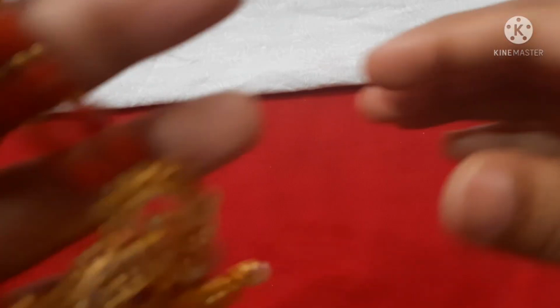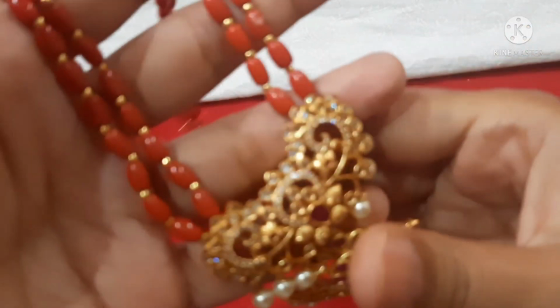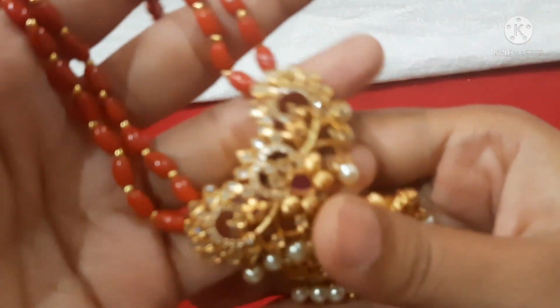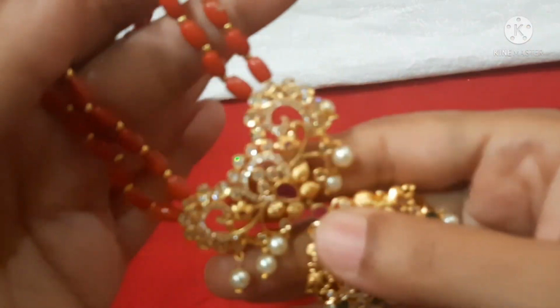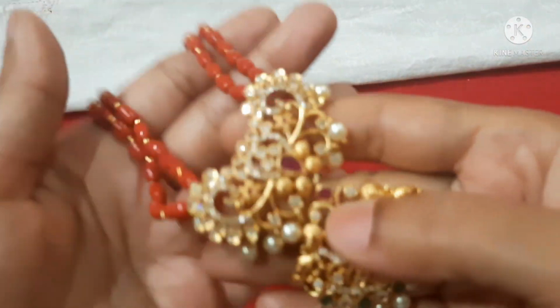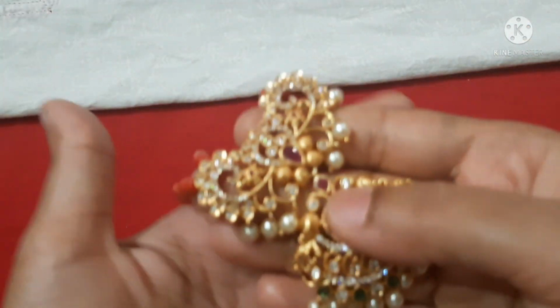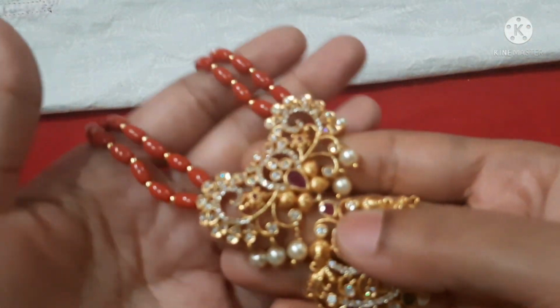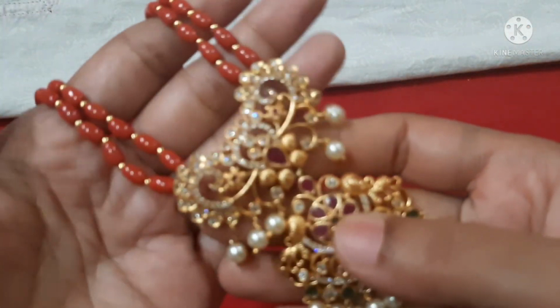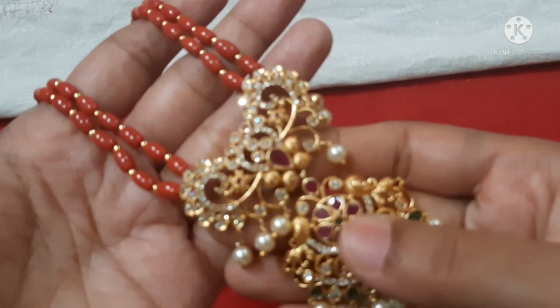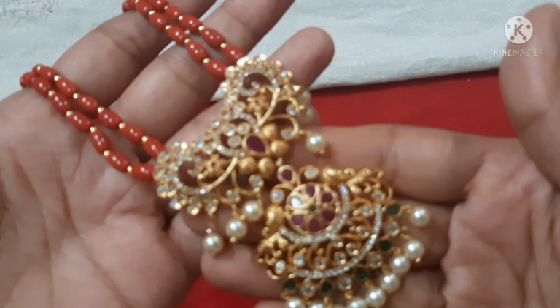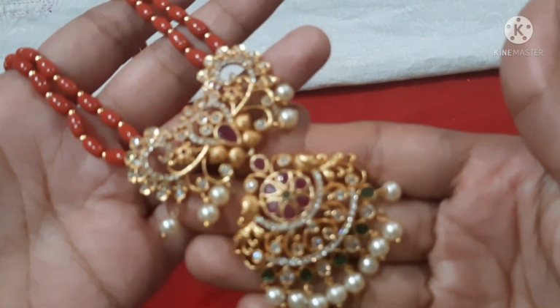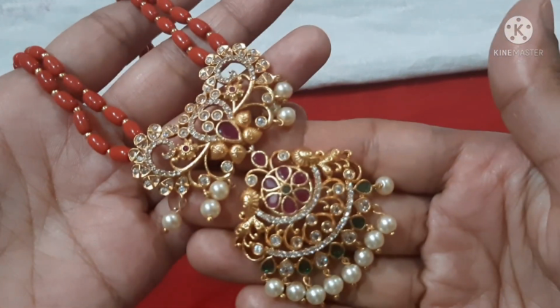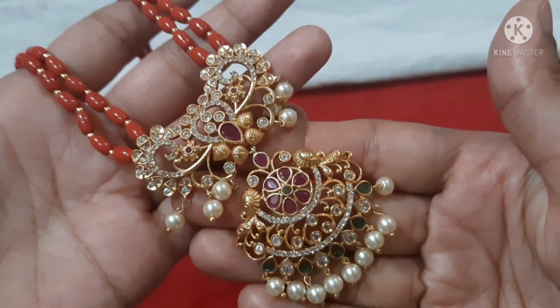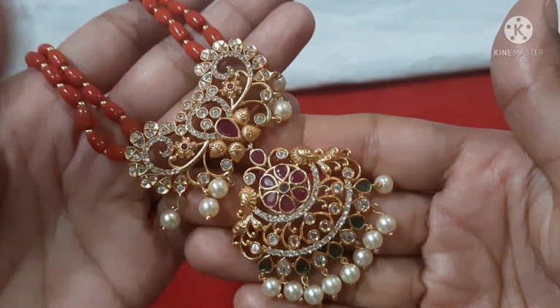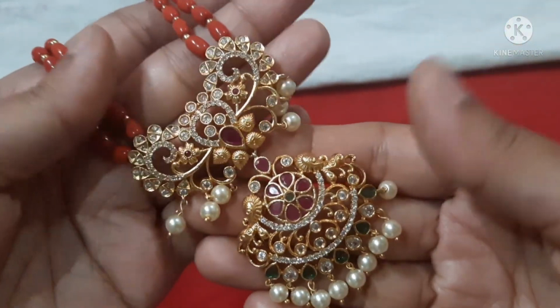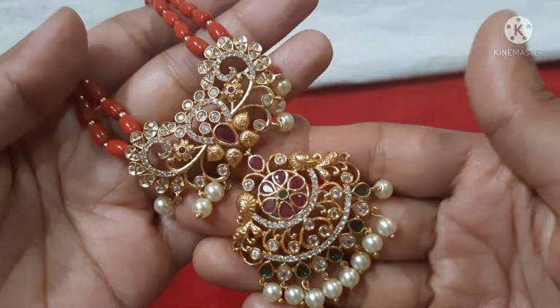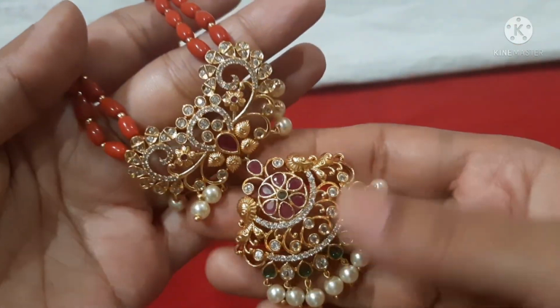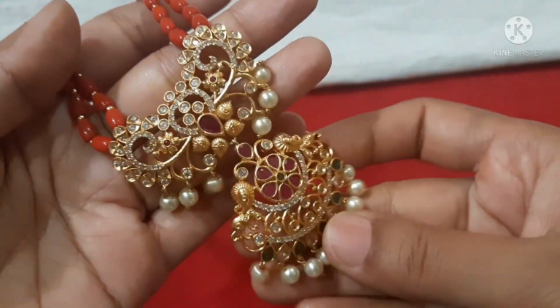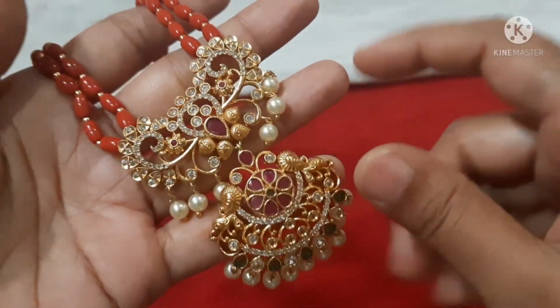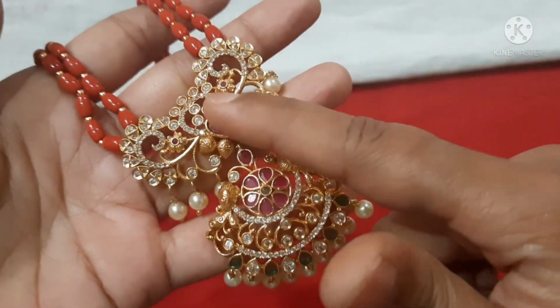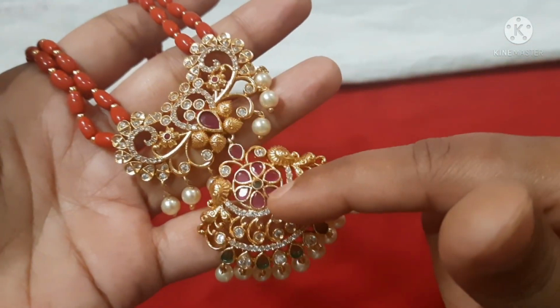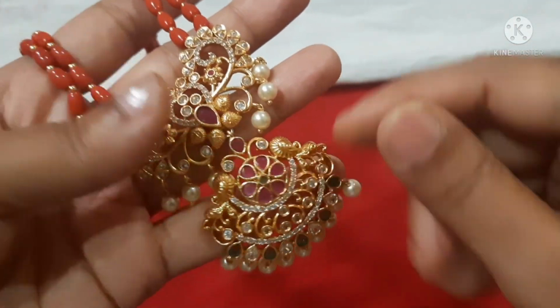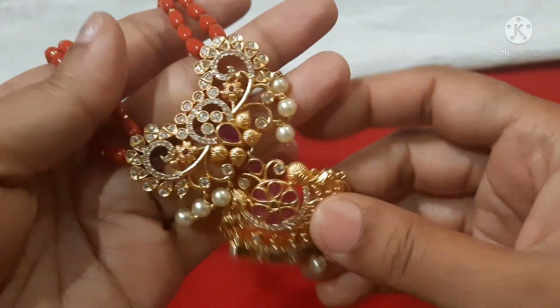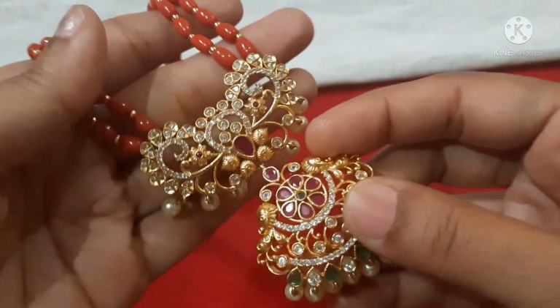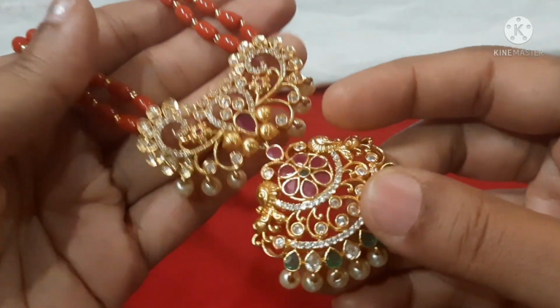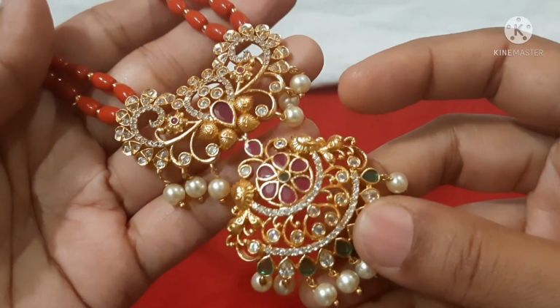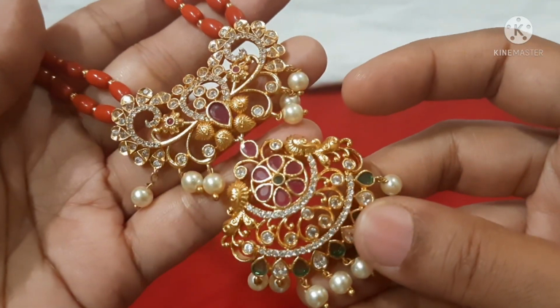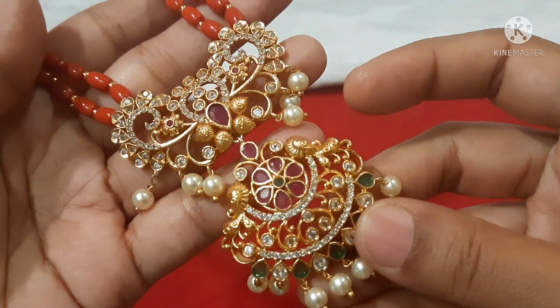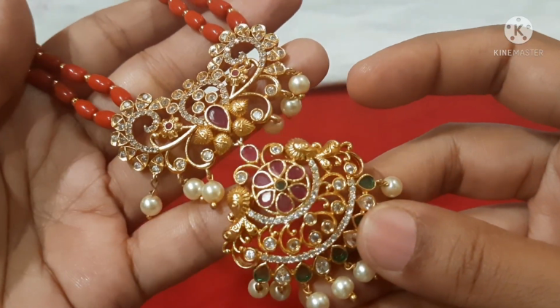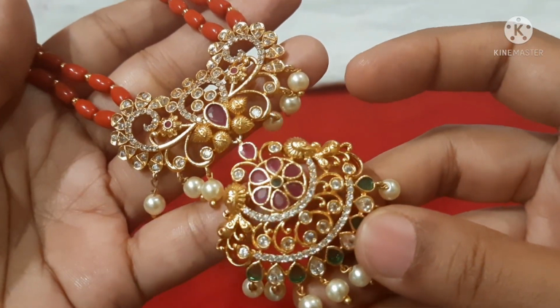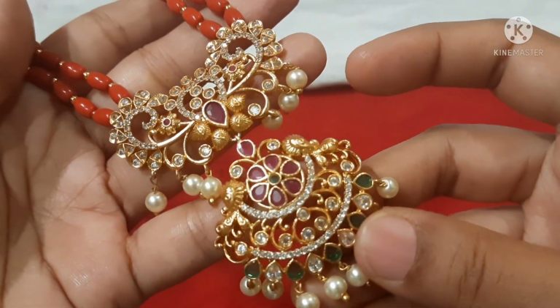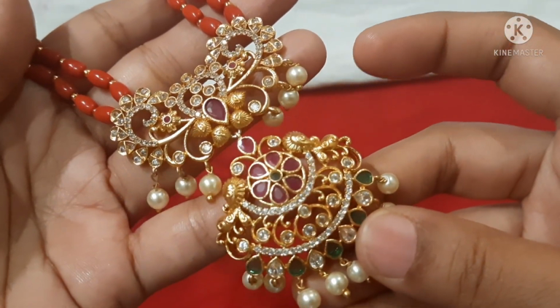Next is a premium quality matte gold pendant. You can put it as a double pendant — complete with a flower pattern.